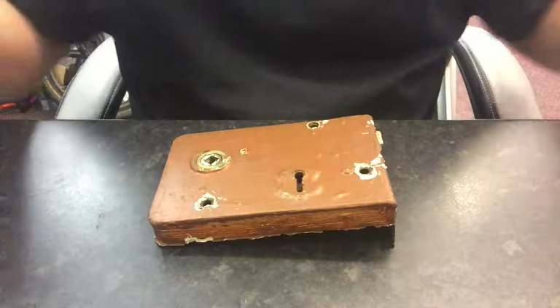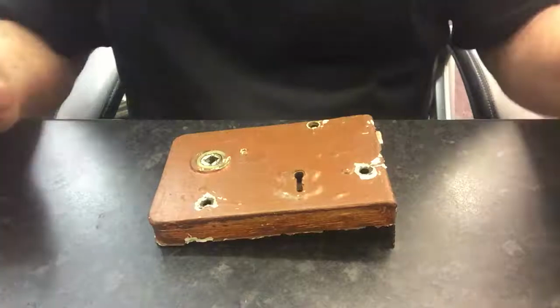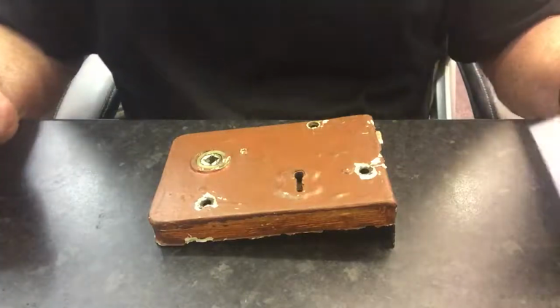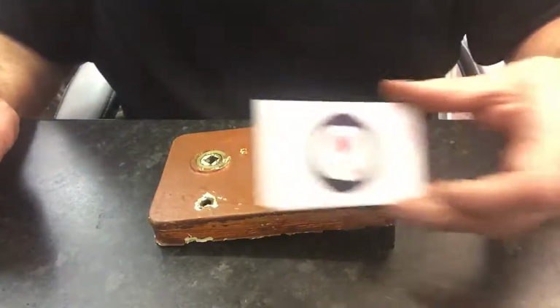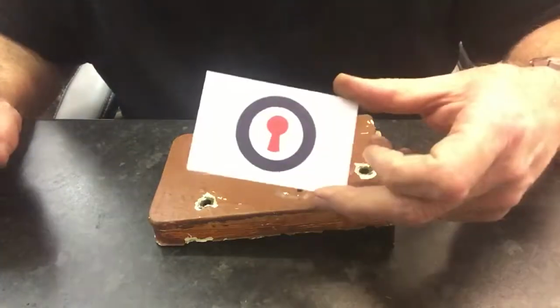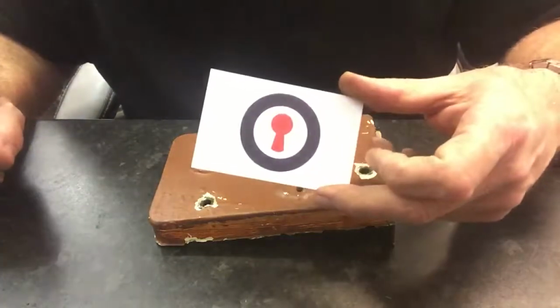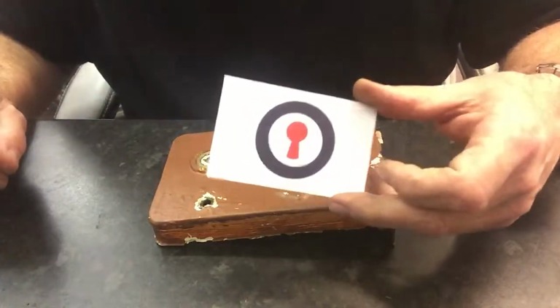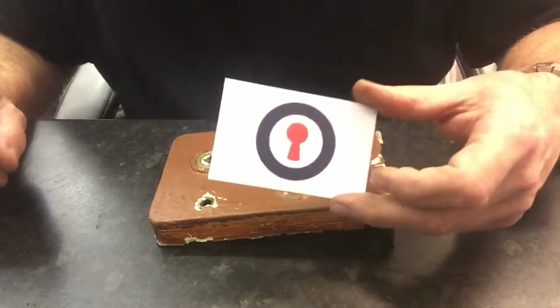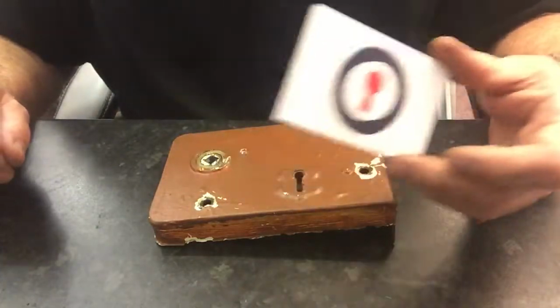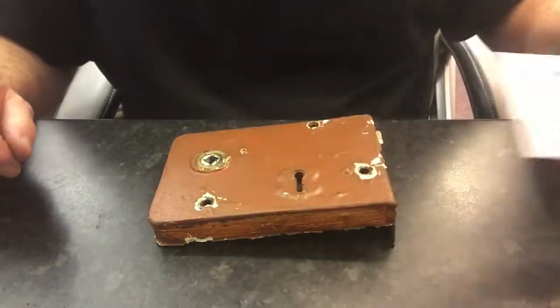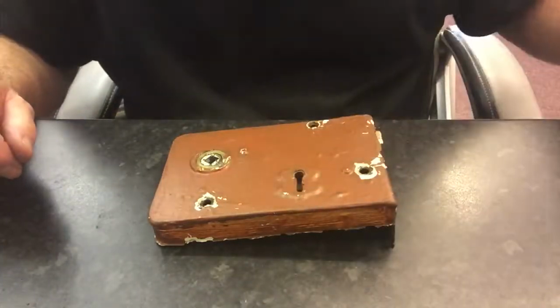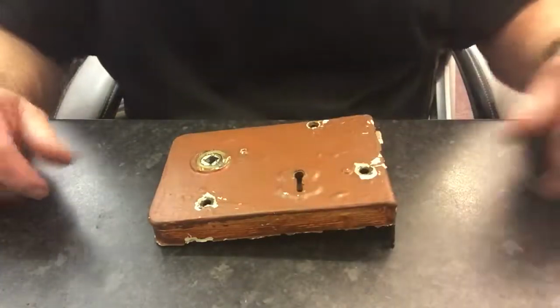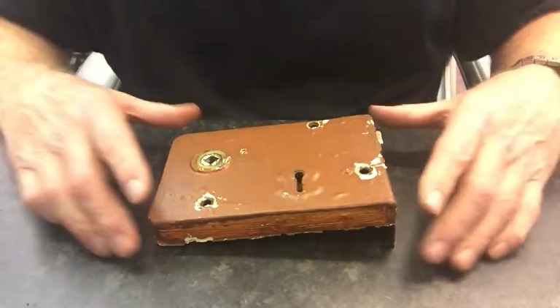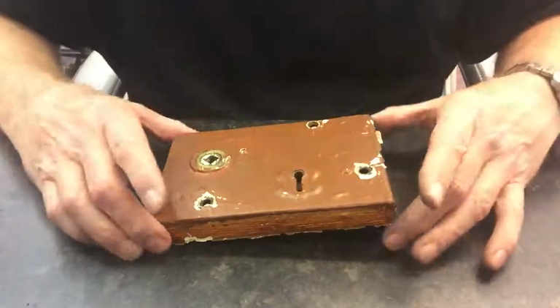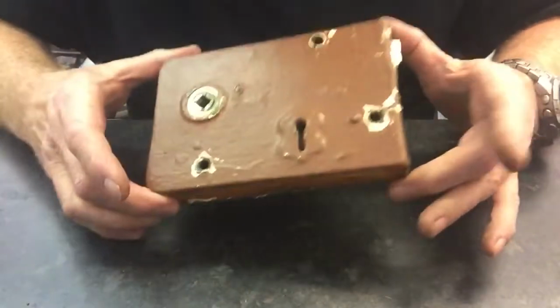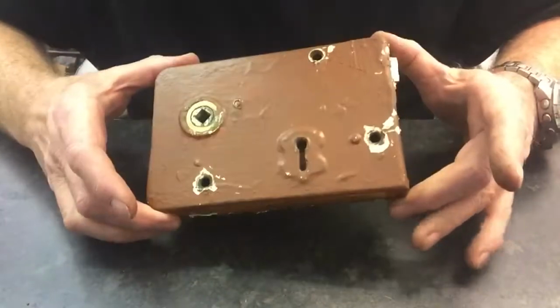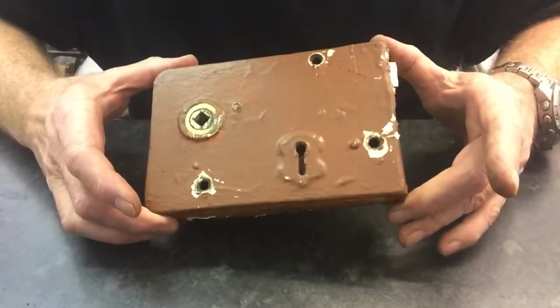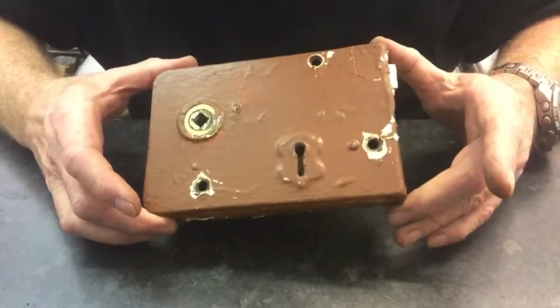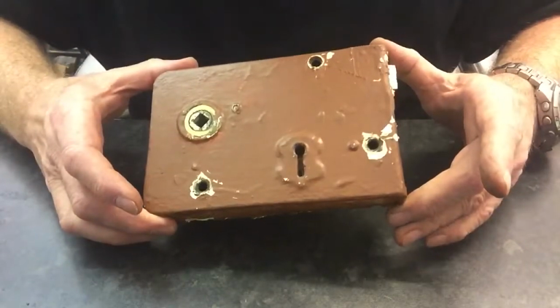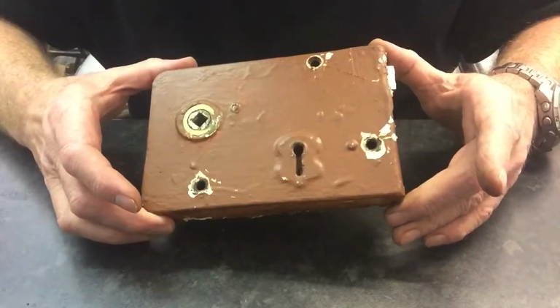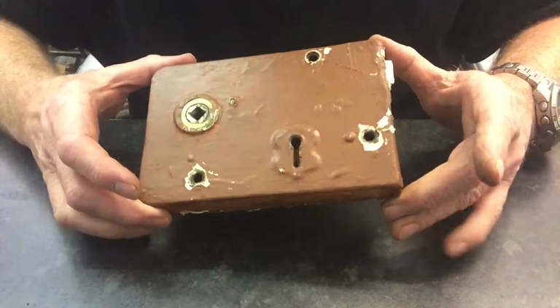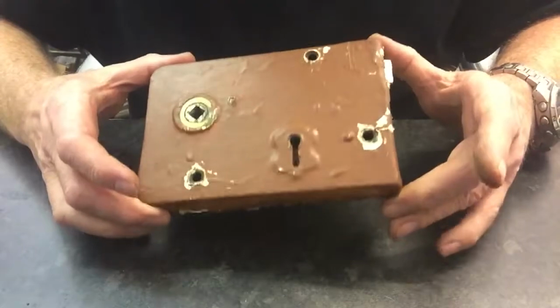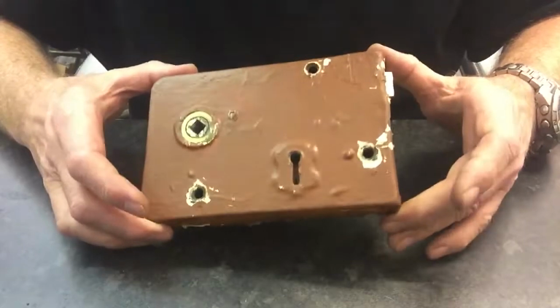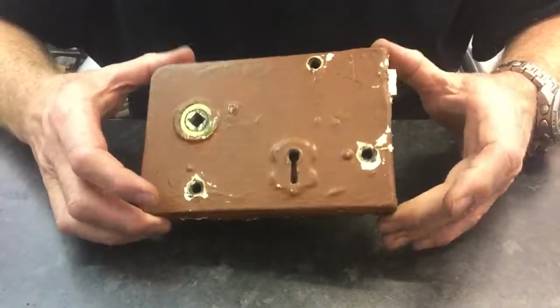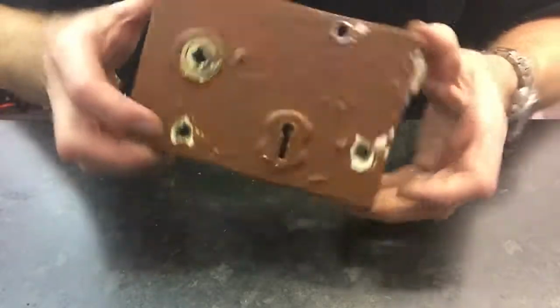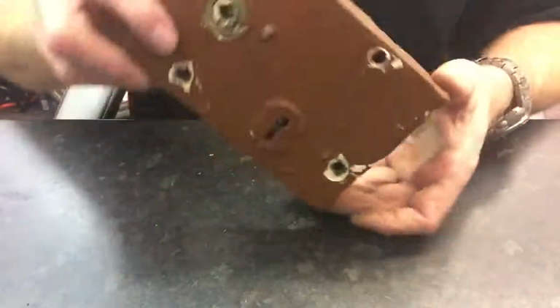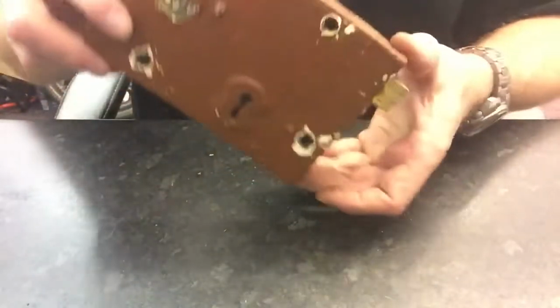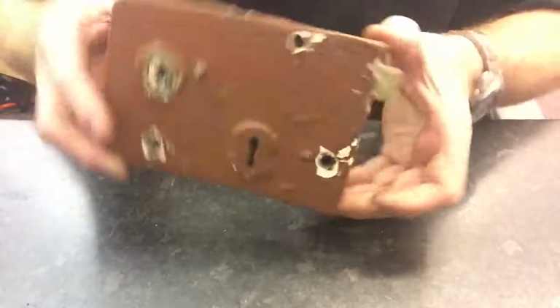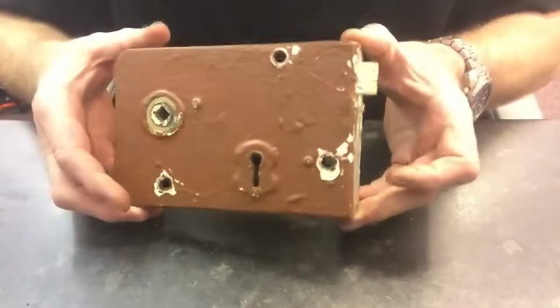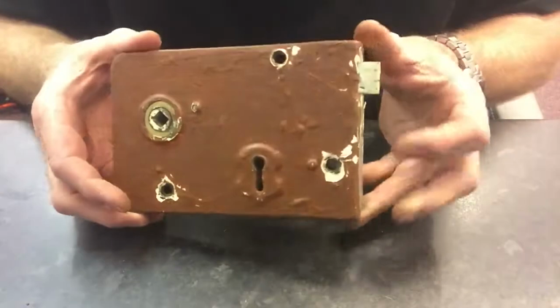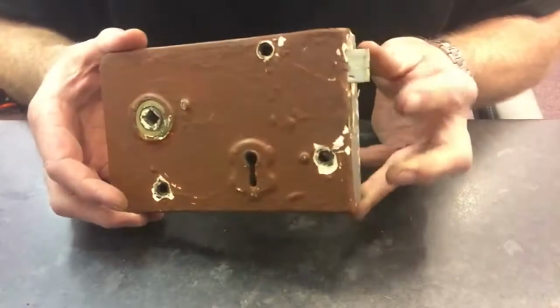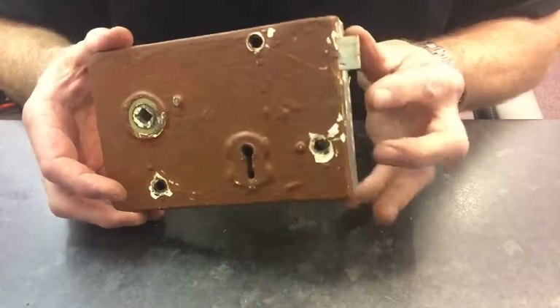Good afternoon, it's Matt from South Coast Locksmiths. Today it's a little video on how to change the spring in an old-fashioned rim lock.